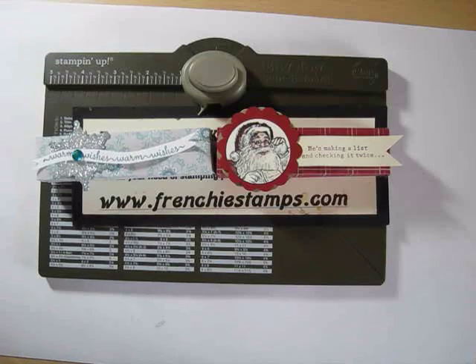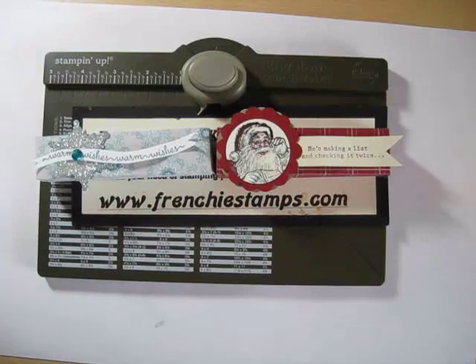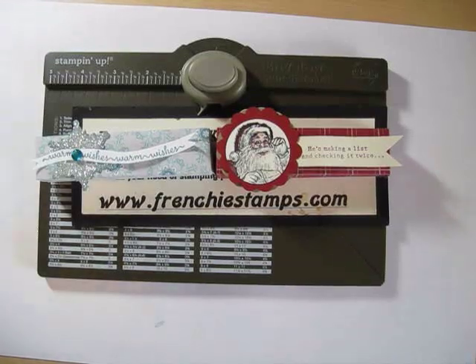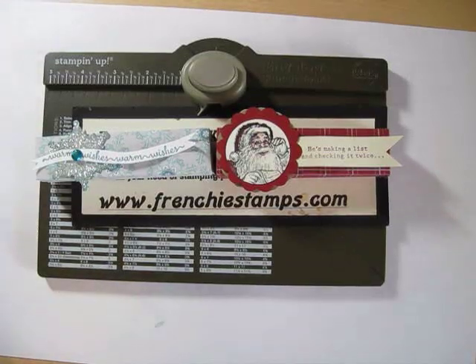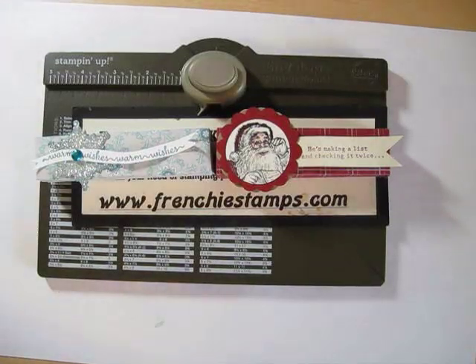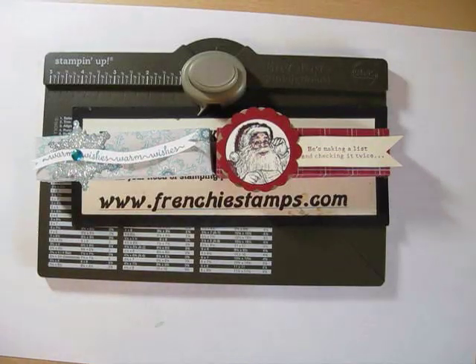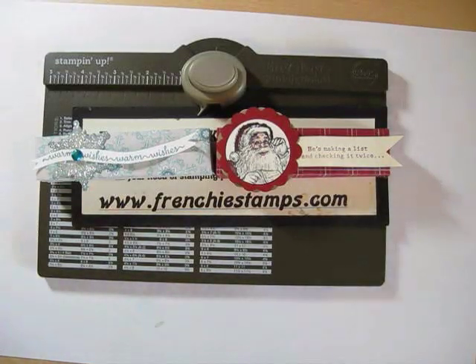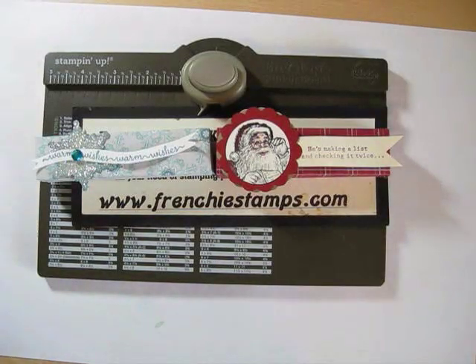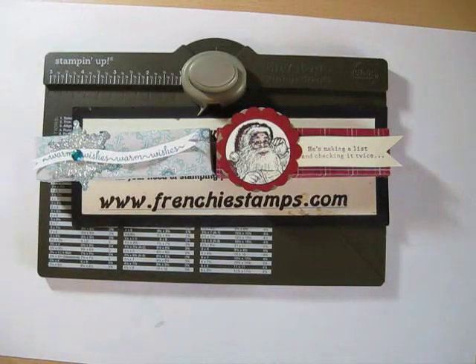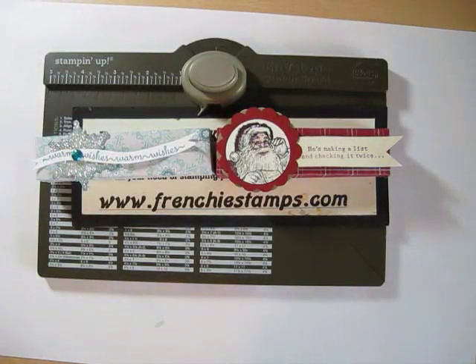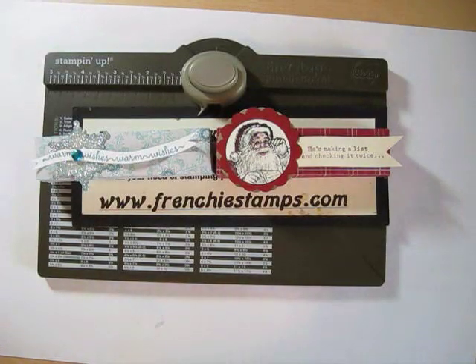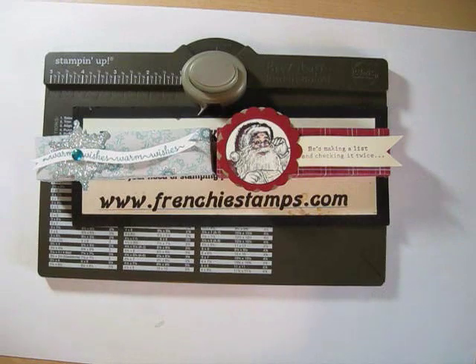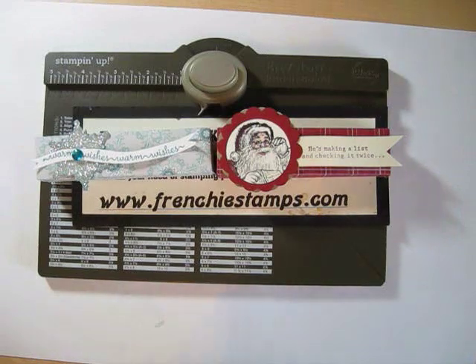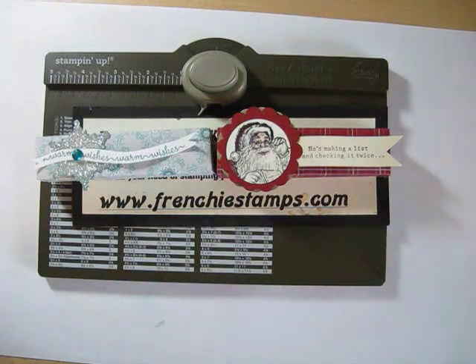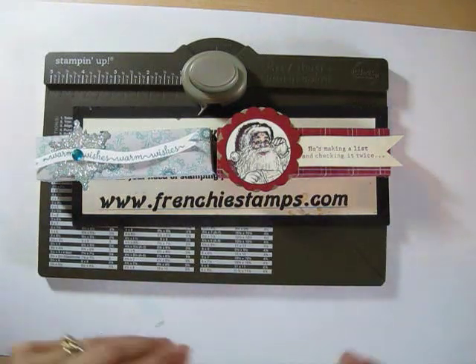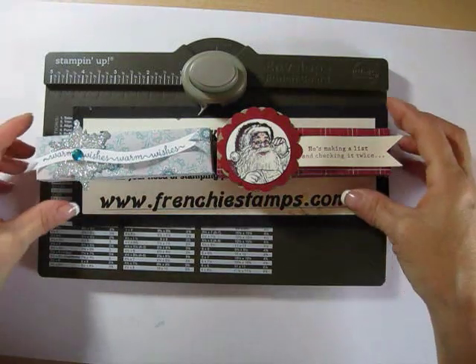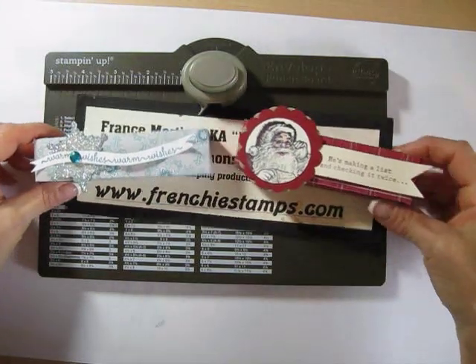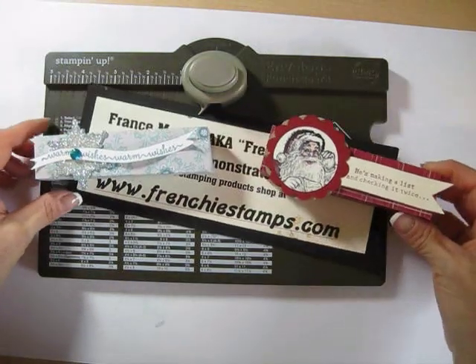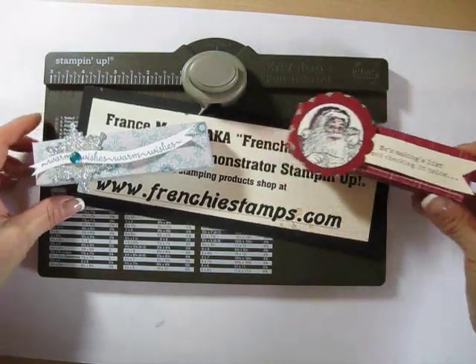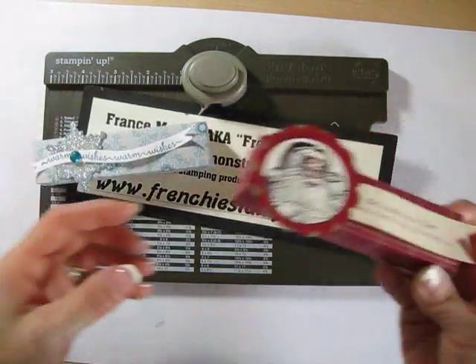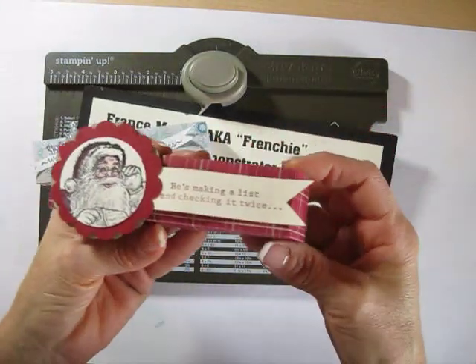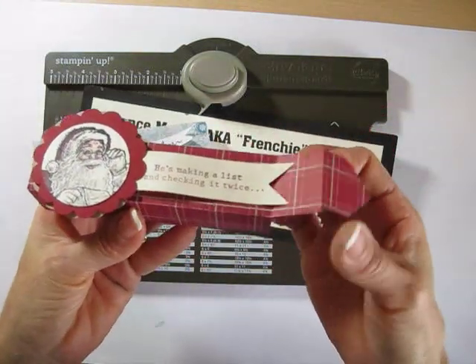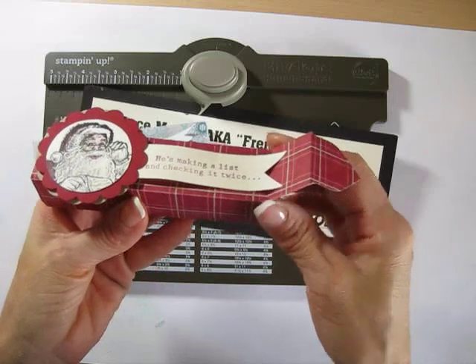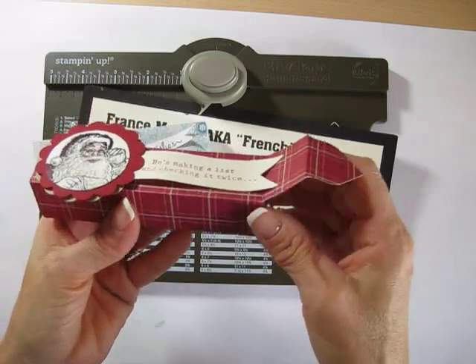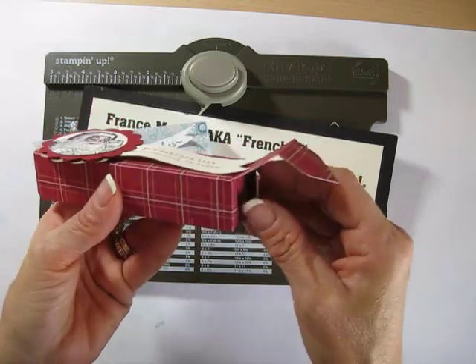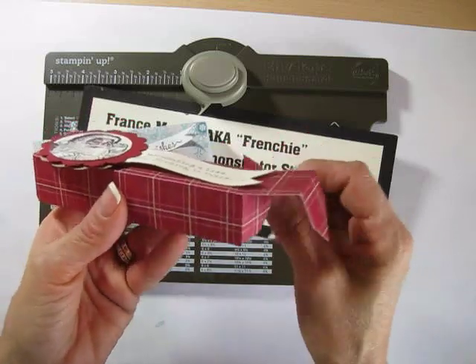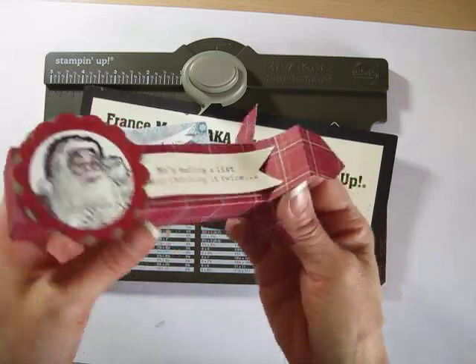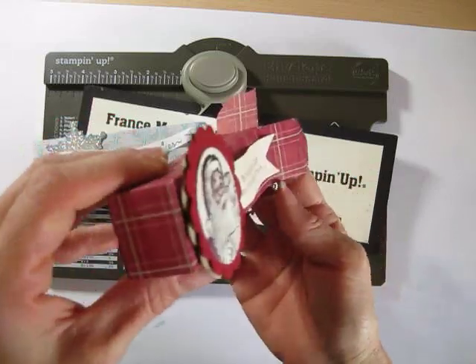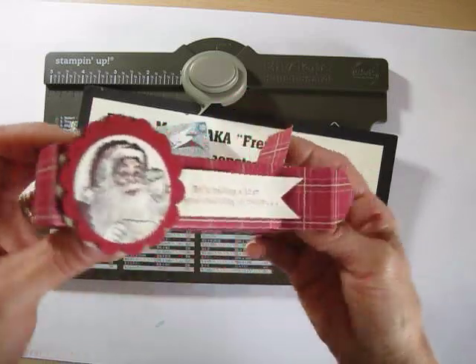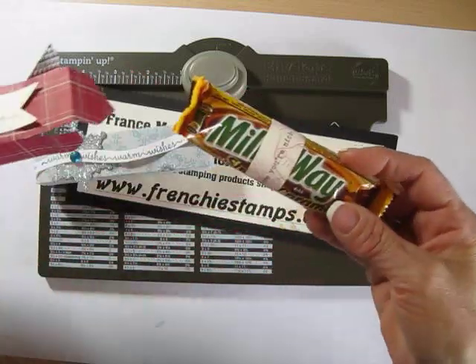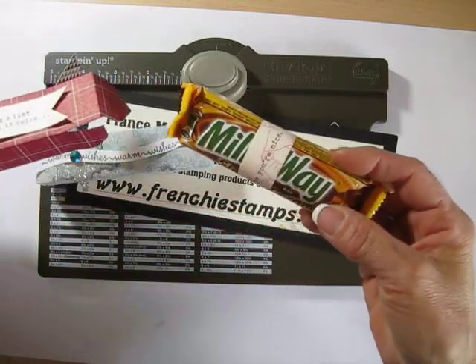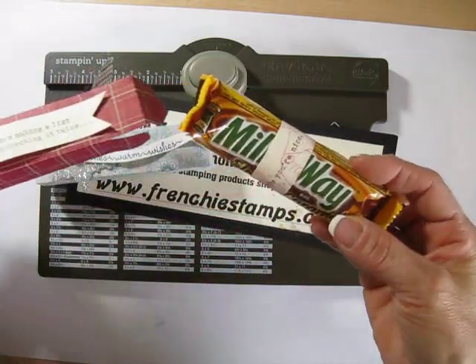Hello Stamper, welcome to Frenchie's Video. I'm France Martin, independent demonstrator with Stampin' Up, and today I'm going to show you a fun little box made with the Info Punch Board that is to put a chocolate bar — the full-size chocolate bar.